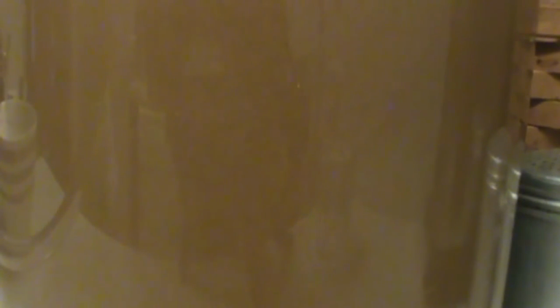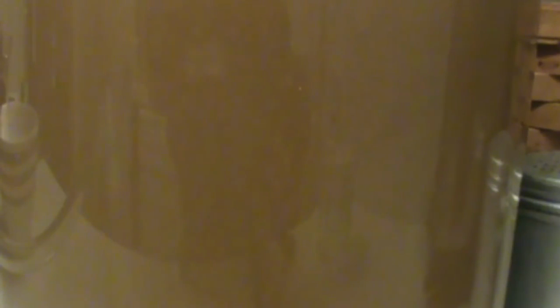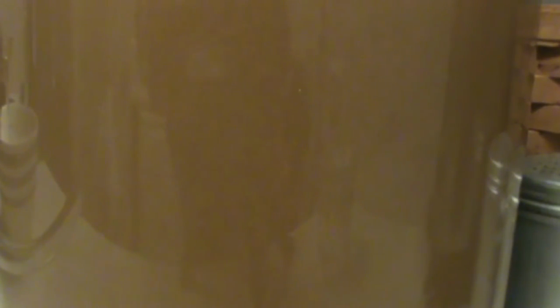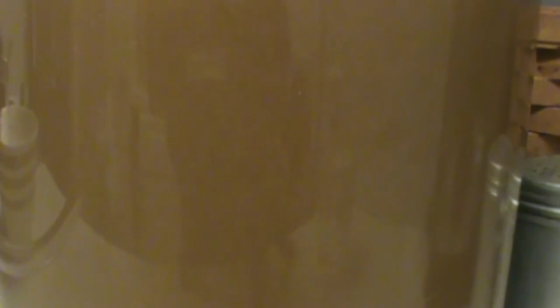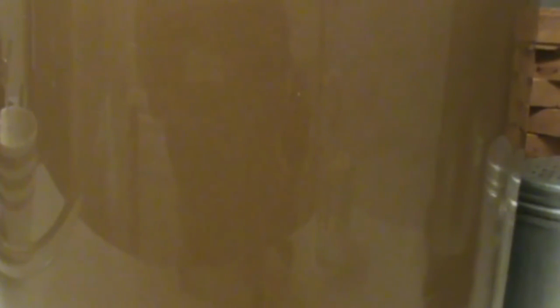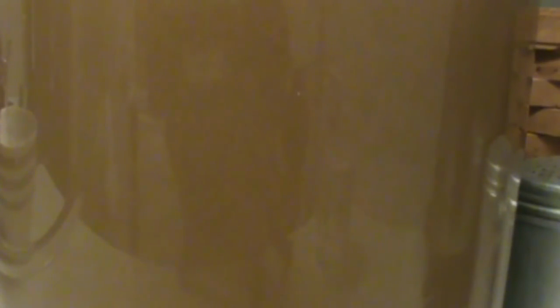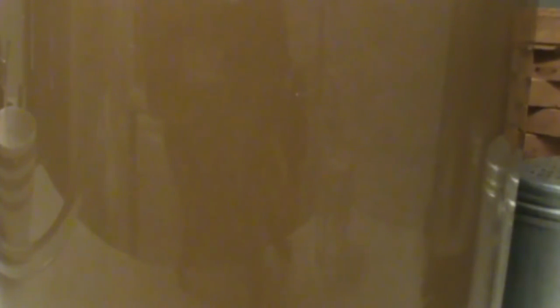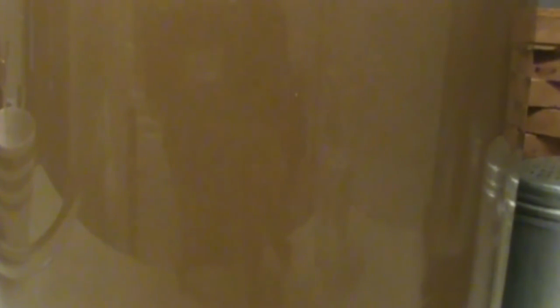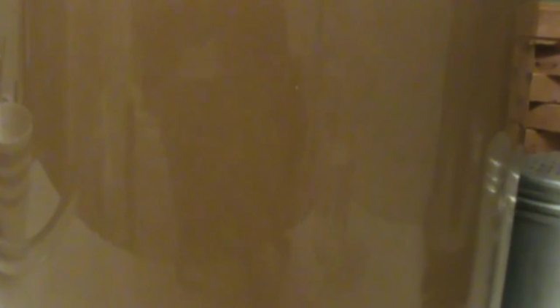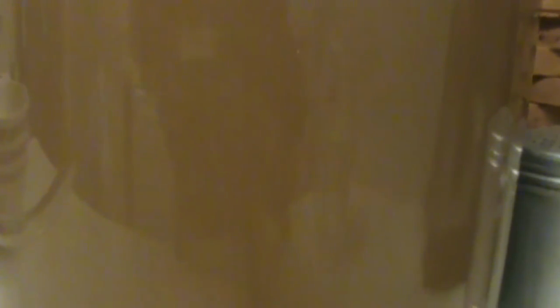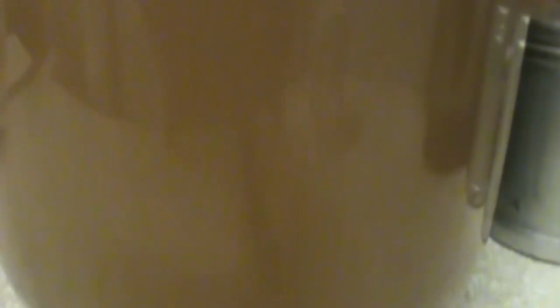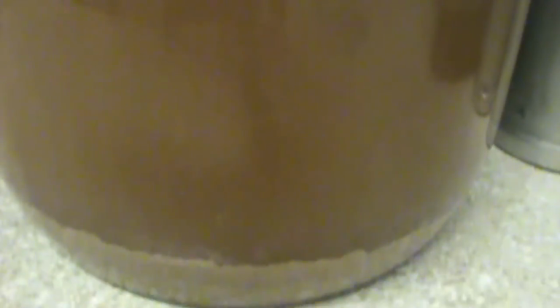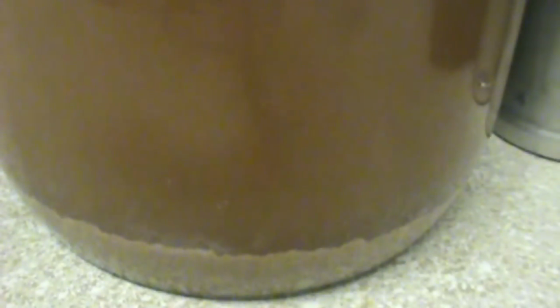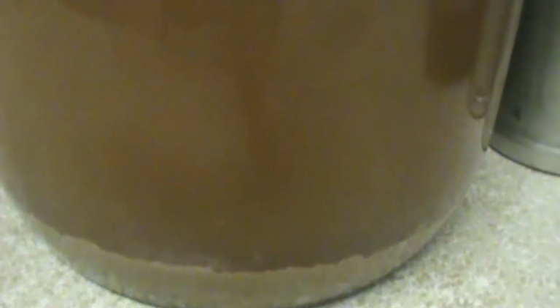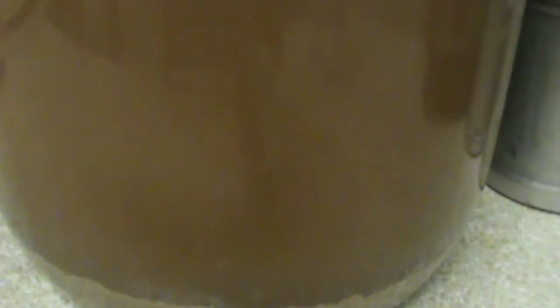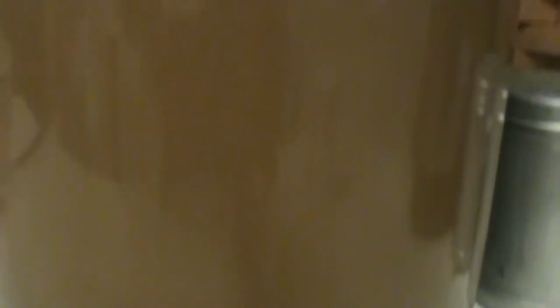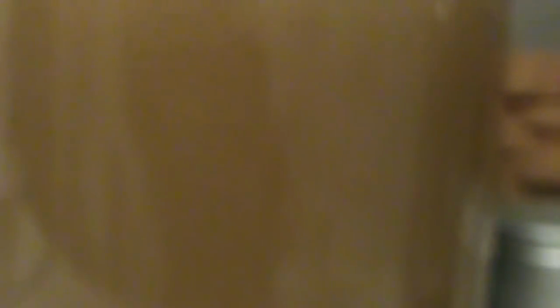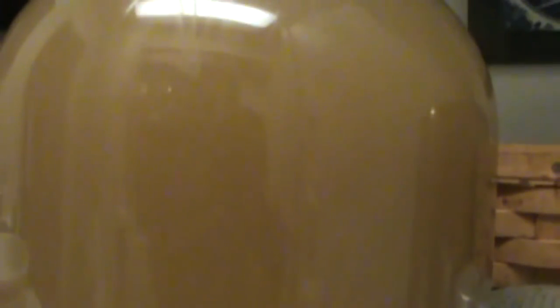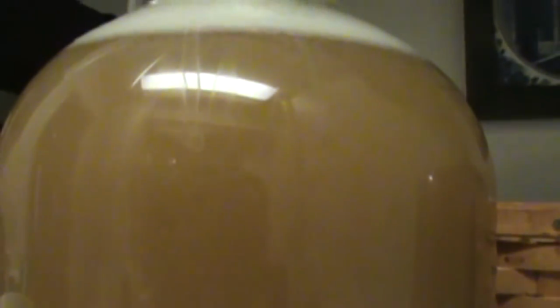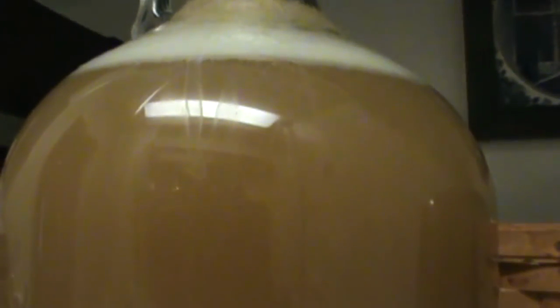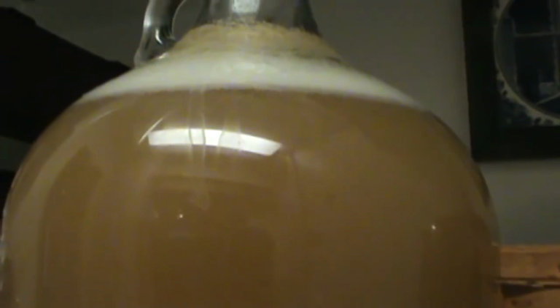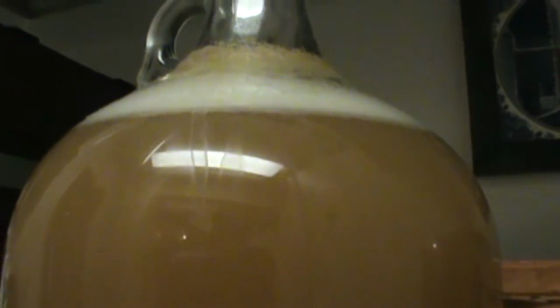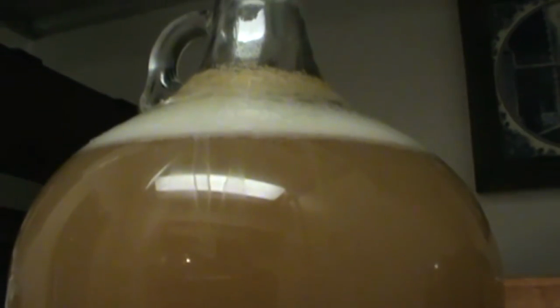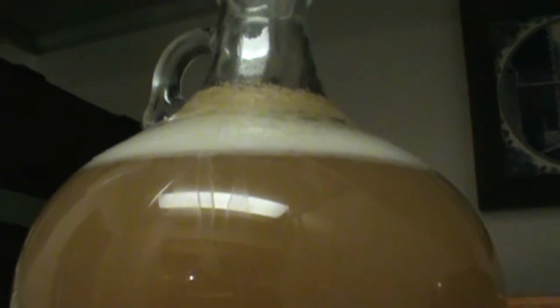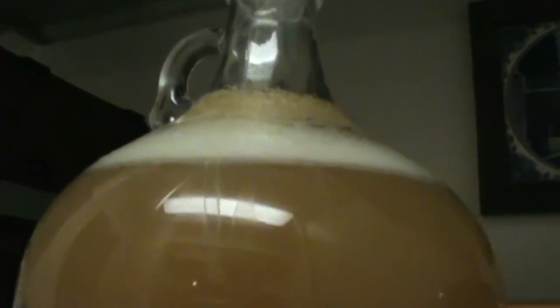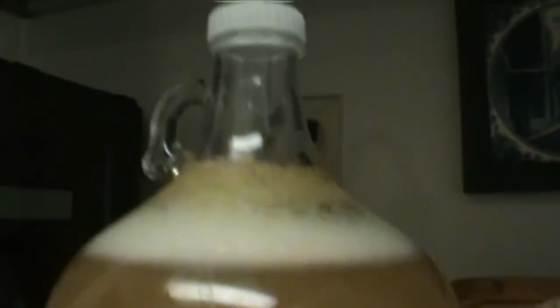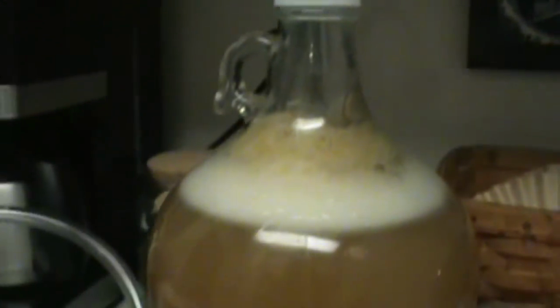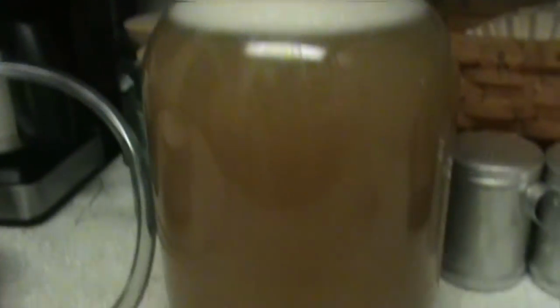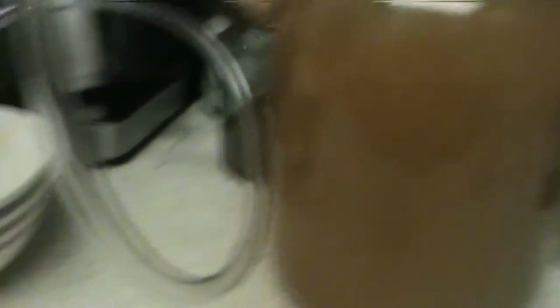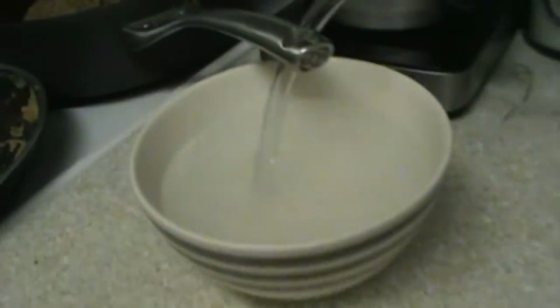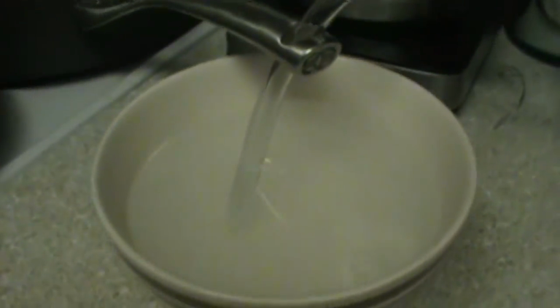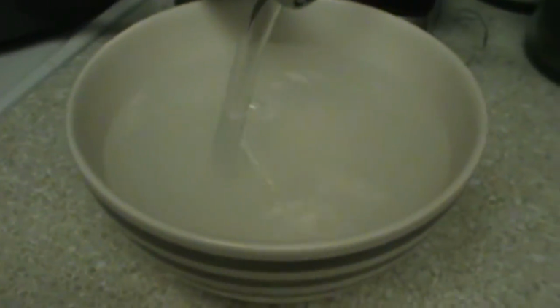This is pretty cool. I just wanted to show you a quick picture the morning after and it's pretty active inside. It's only been in here about 6 hours, but definitely very active.